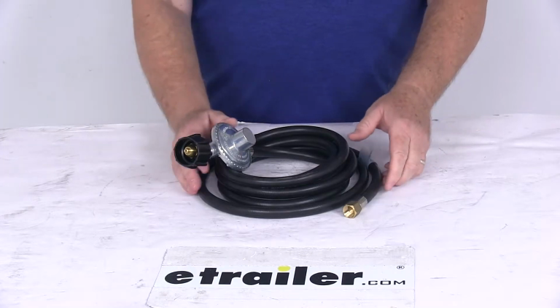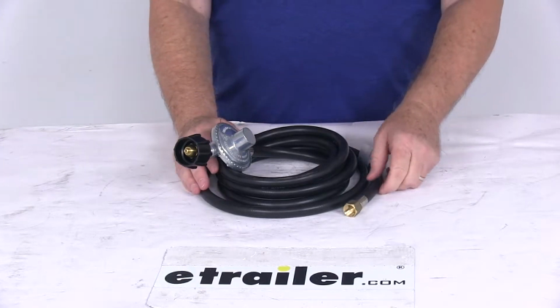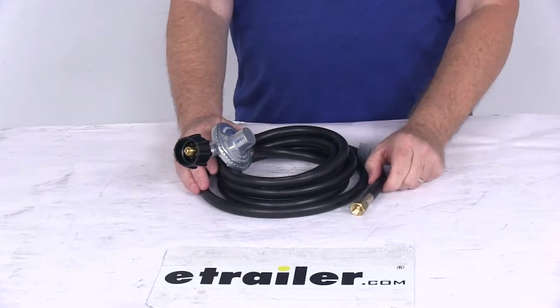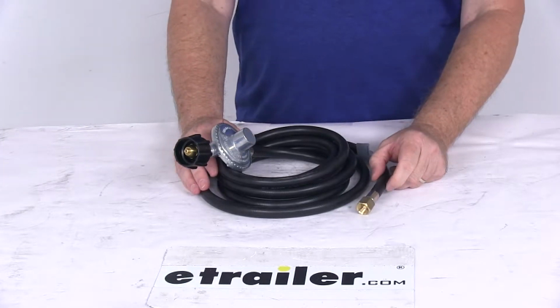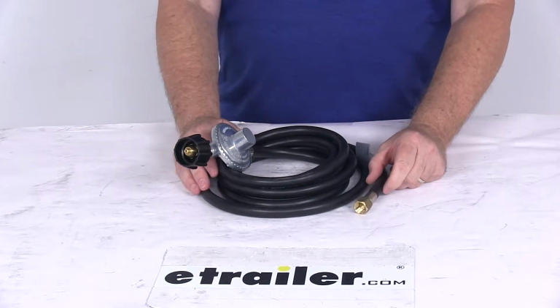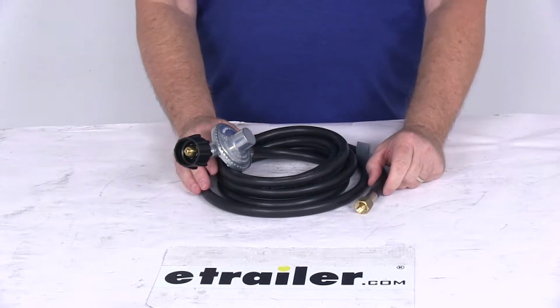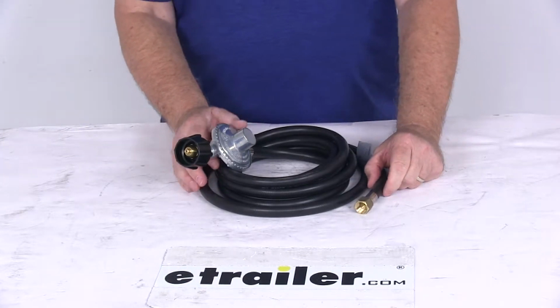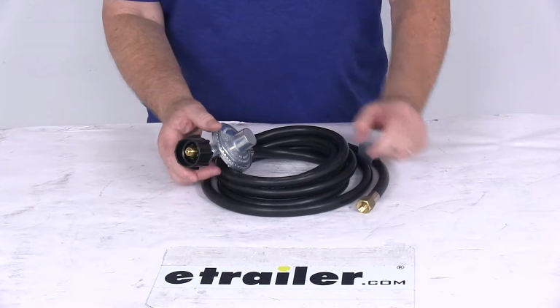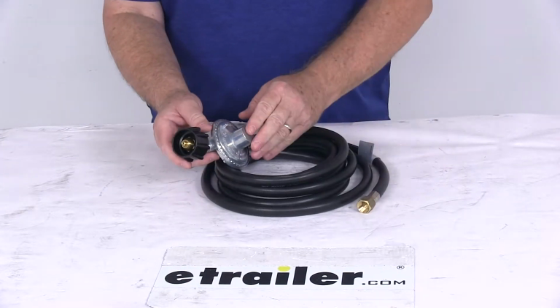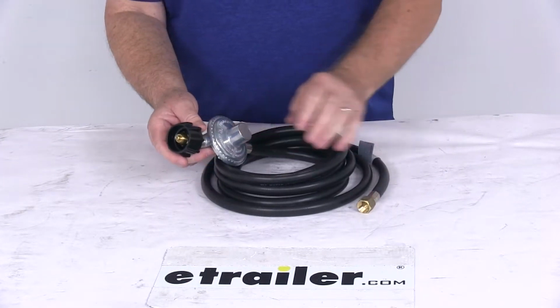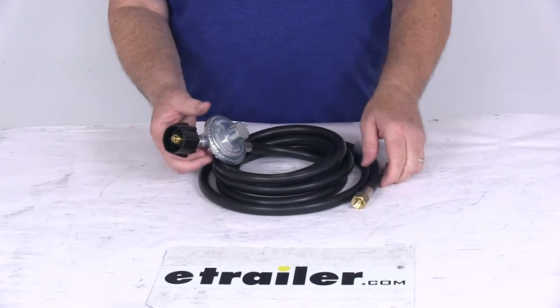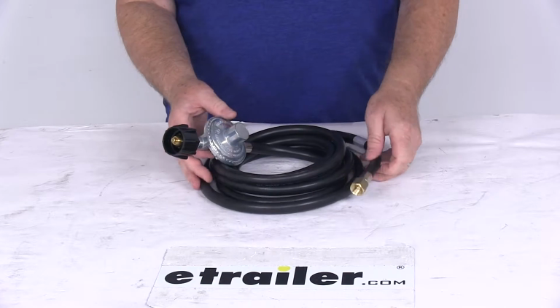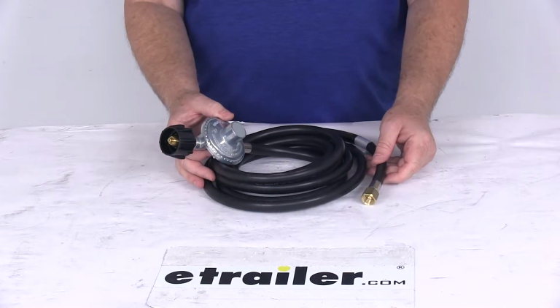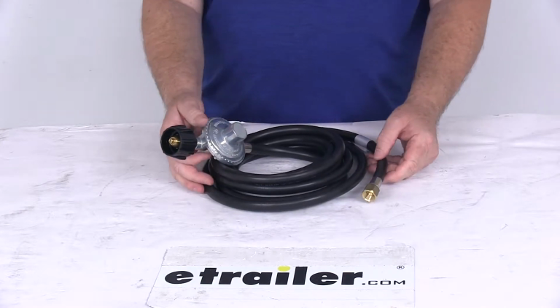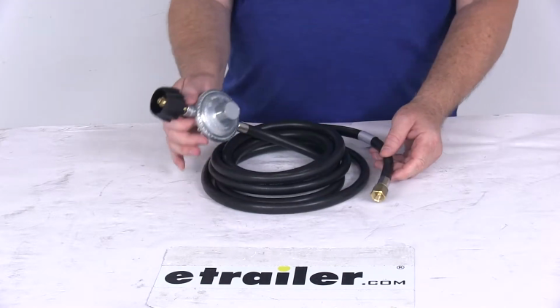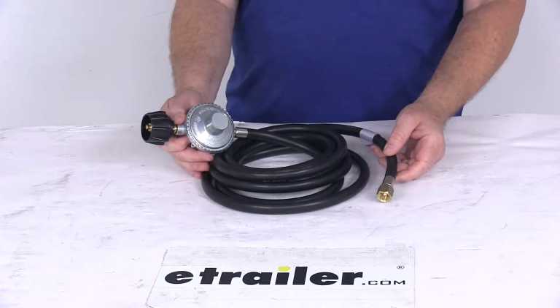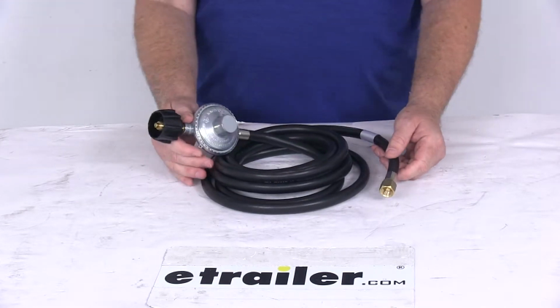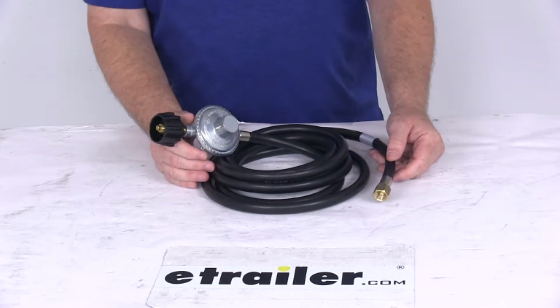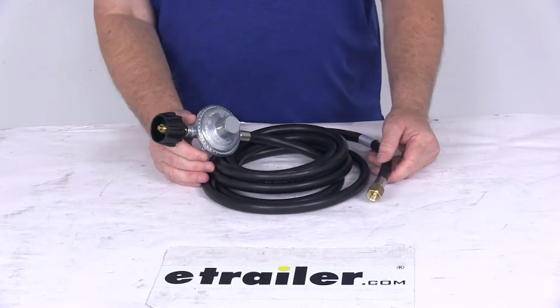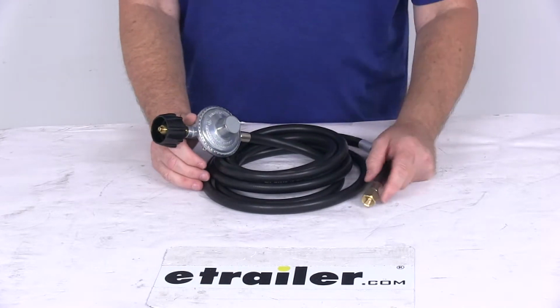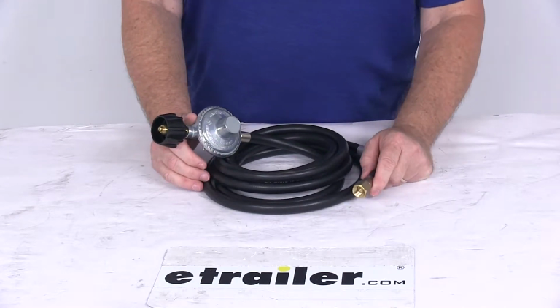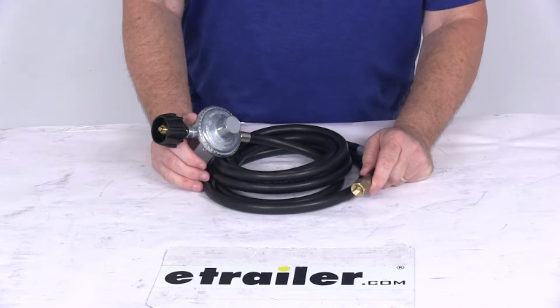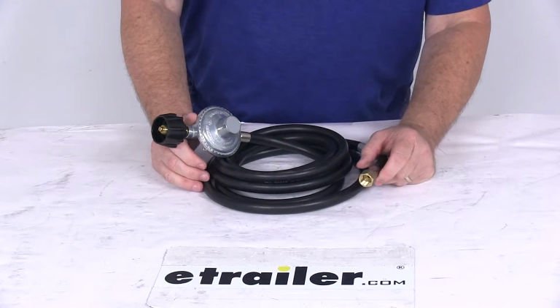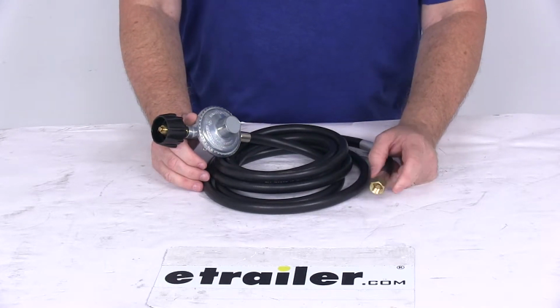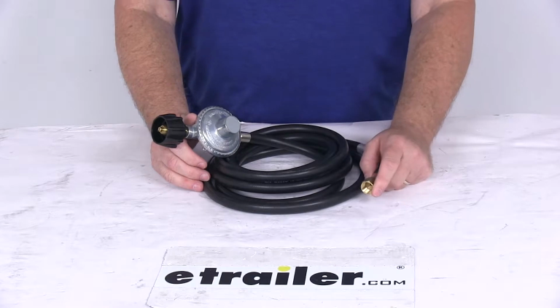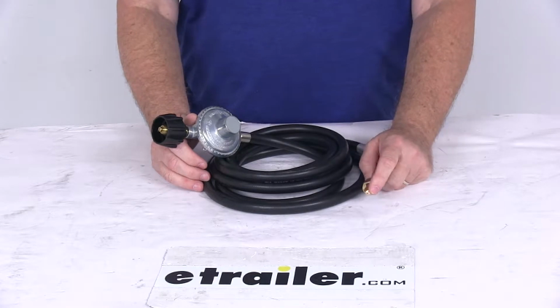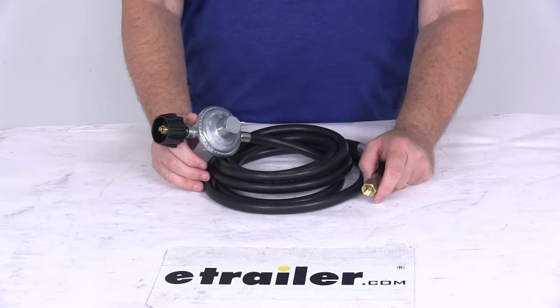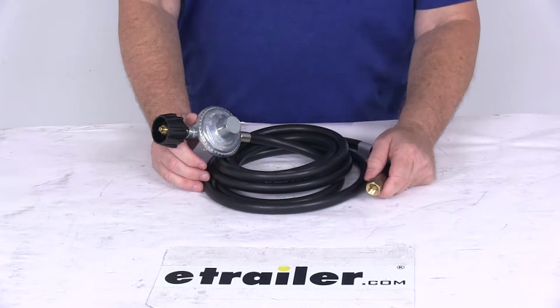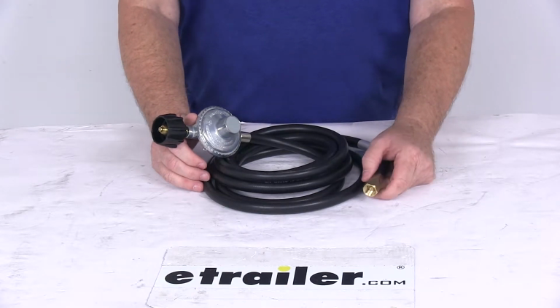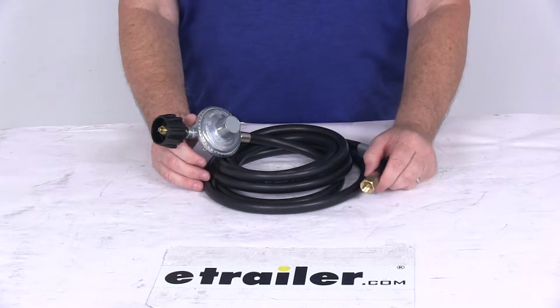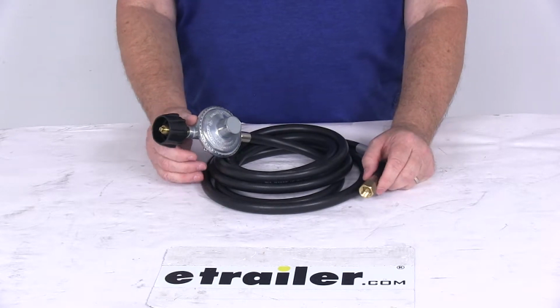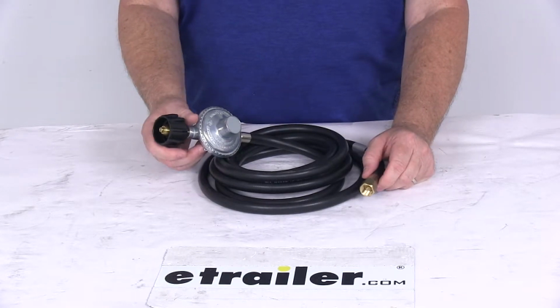Today we're going to take a look at the Camco Low Pressure LP Gas Regulator with the 12-foot-long hose. This 12-foot-long hose will let you connect your Olympian Wave gas heater or any large gas barbecue grill to a type 1 propane cylinder.